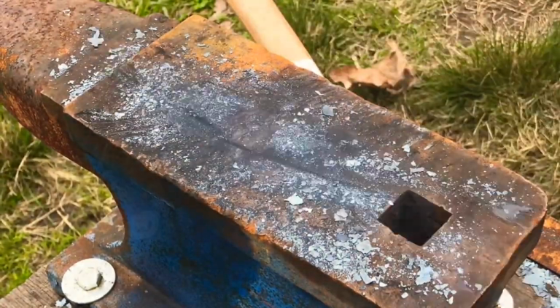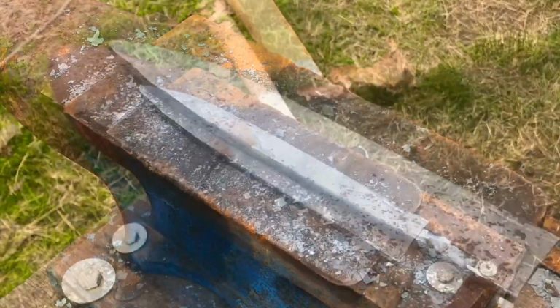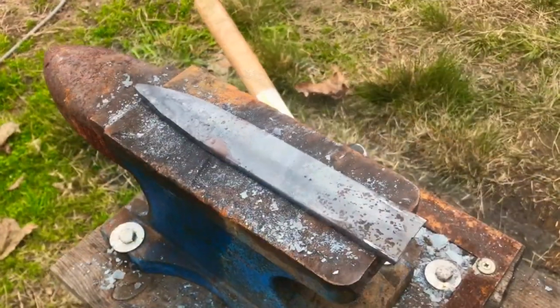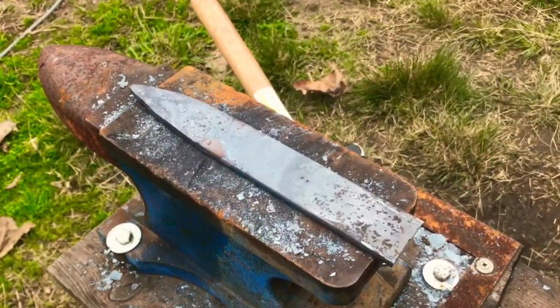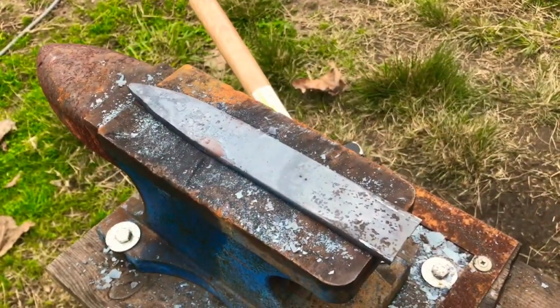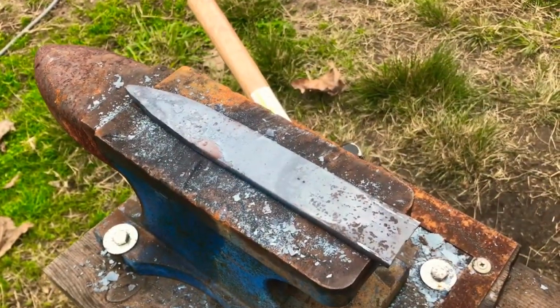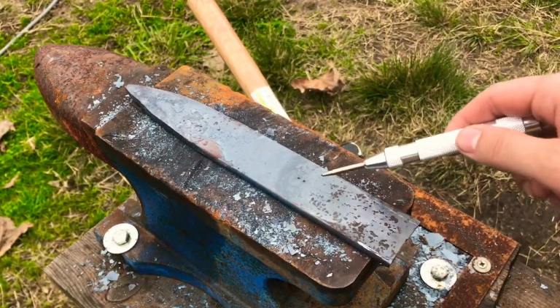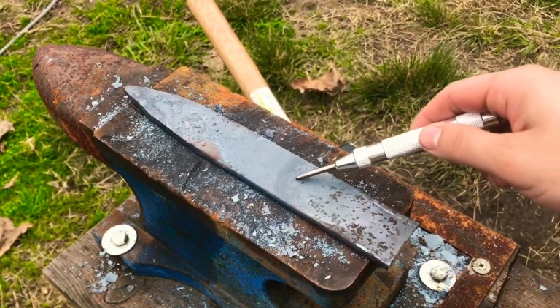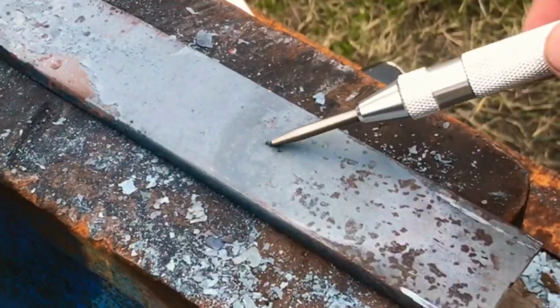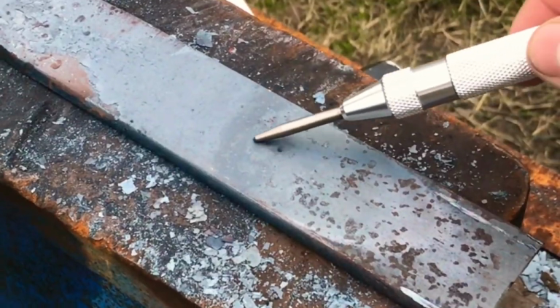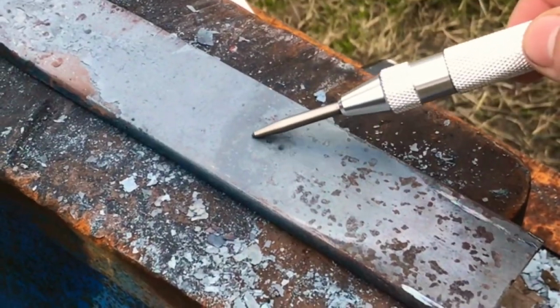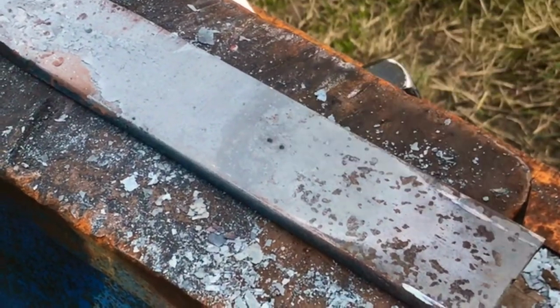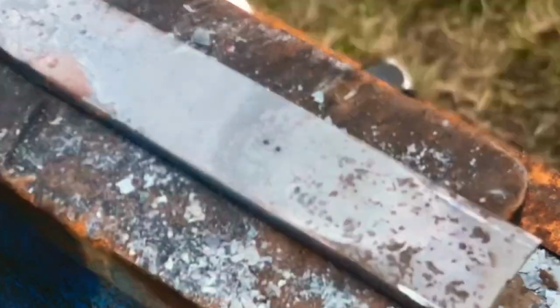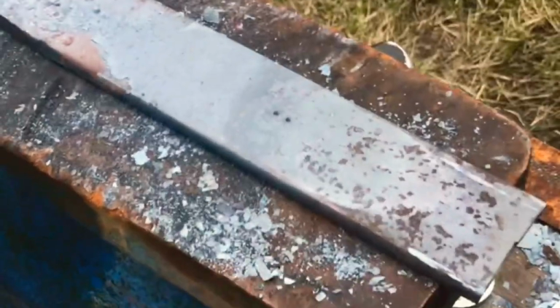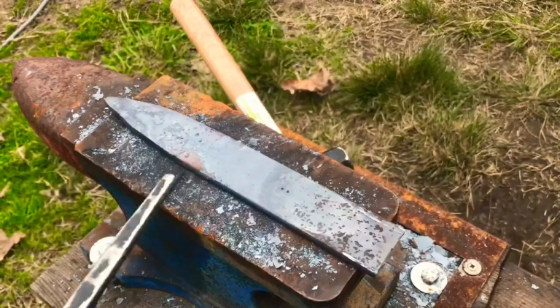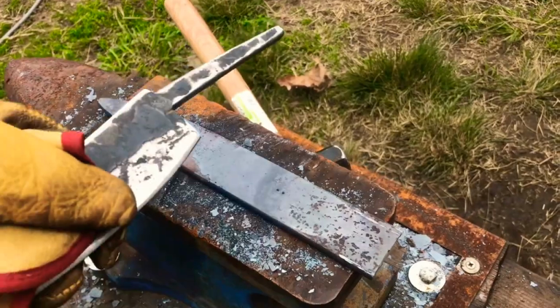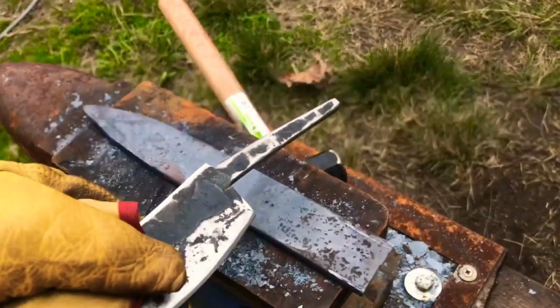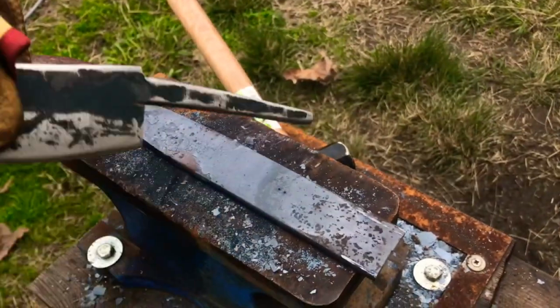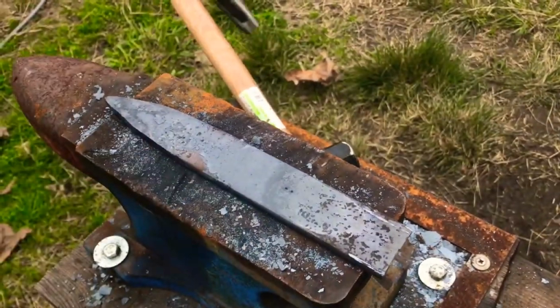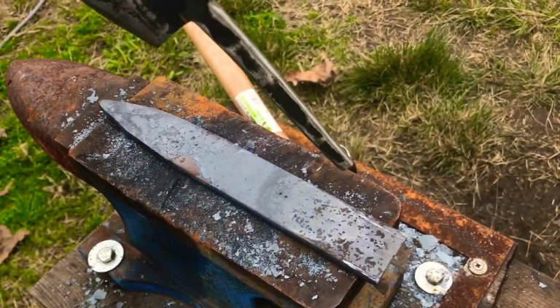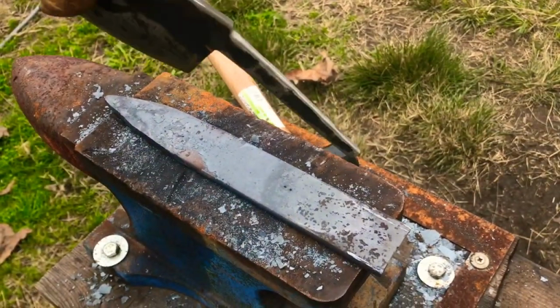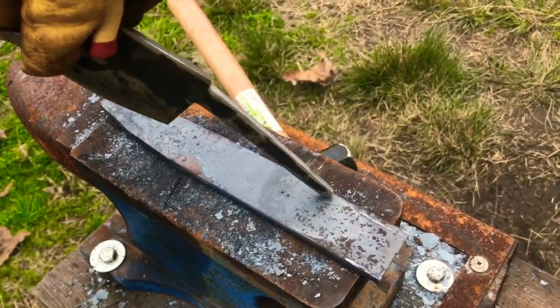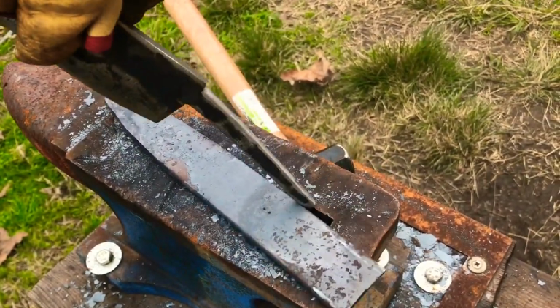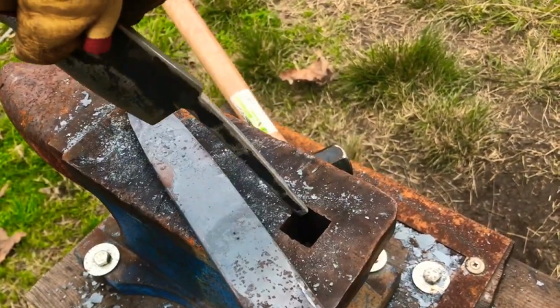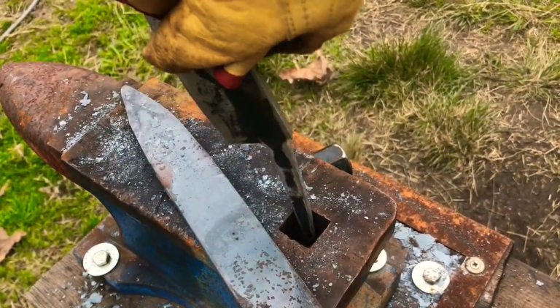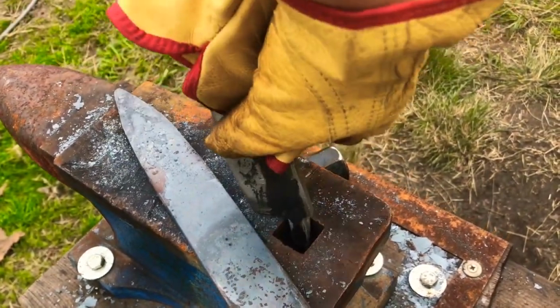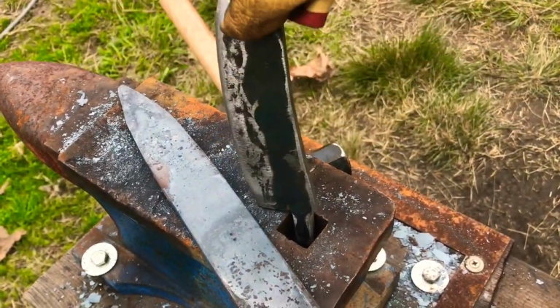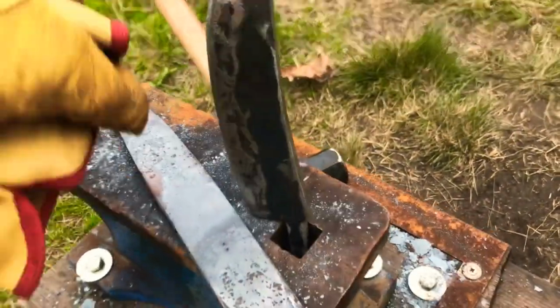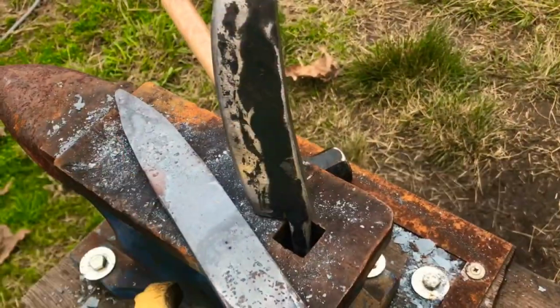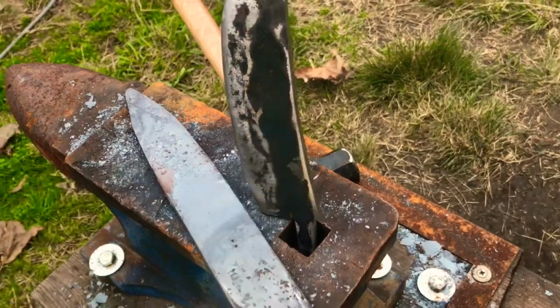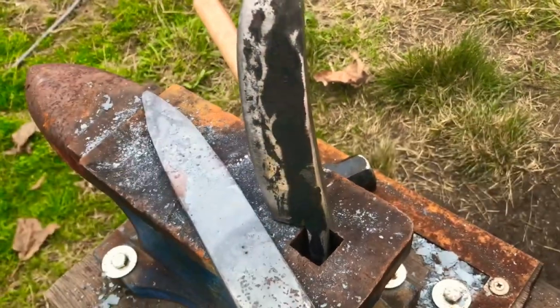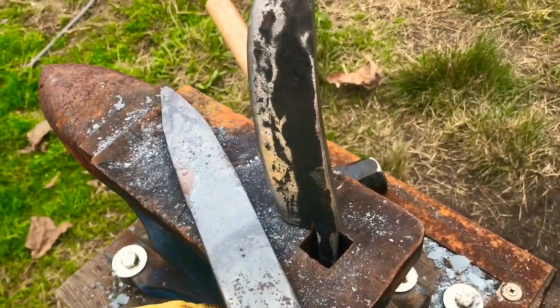Now that I have forged it to where I want it, I'm going to drill the holes into it so that we can slide our tang into it and make our guard.